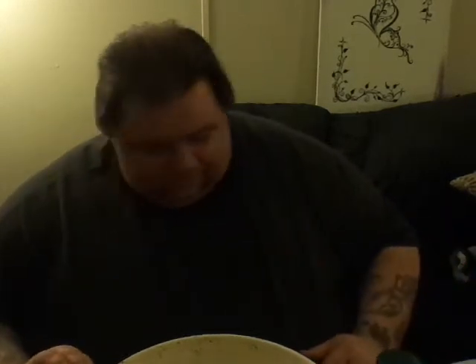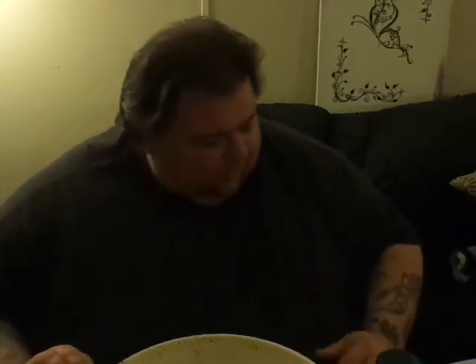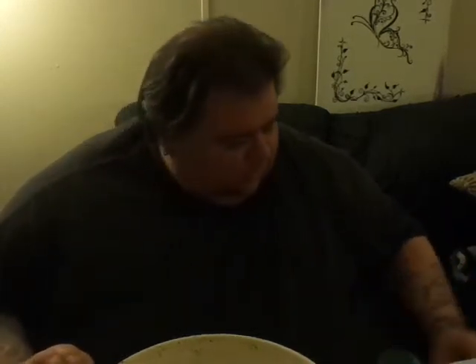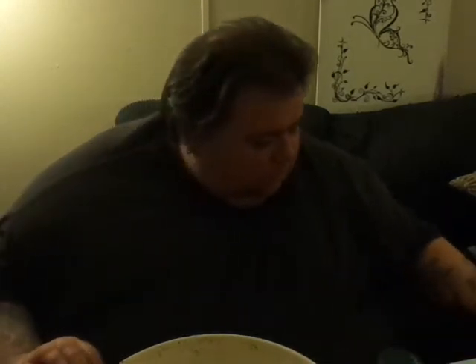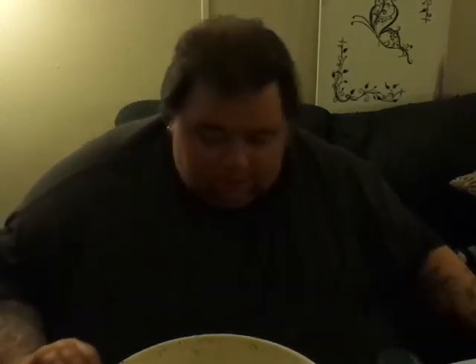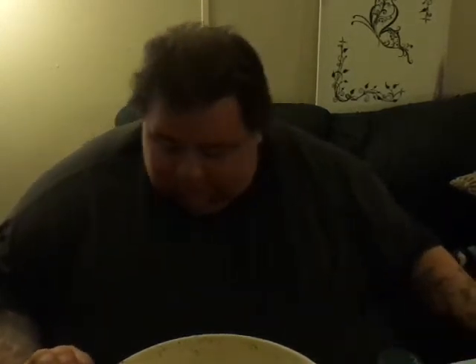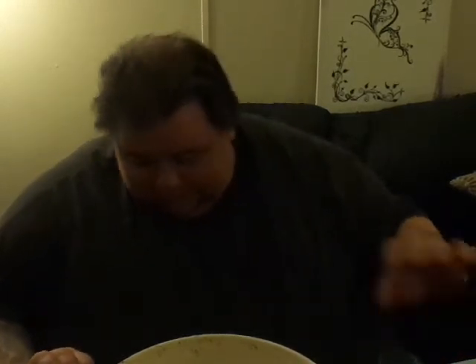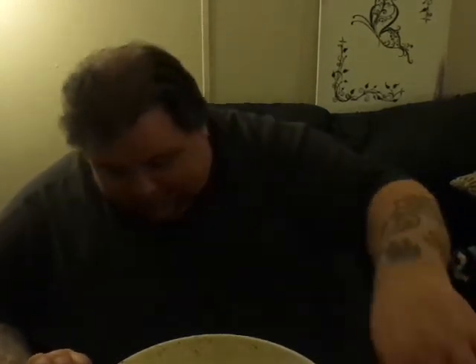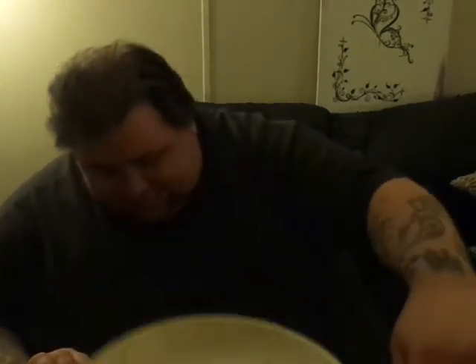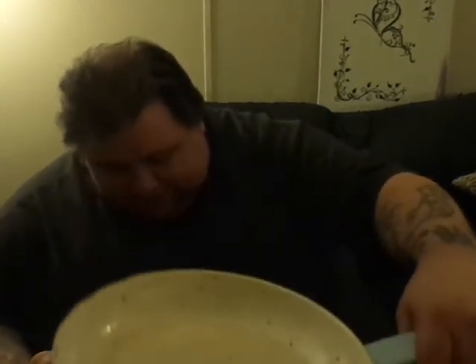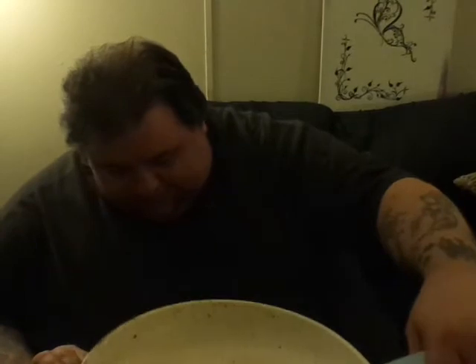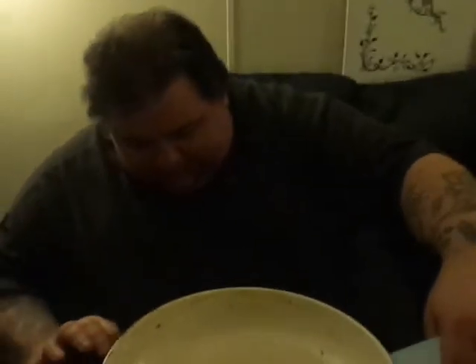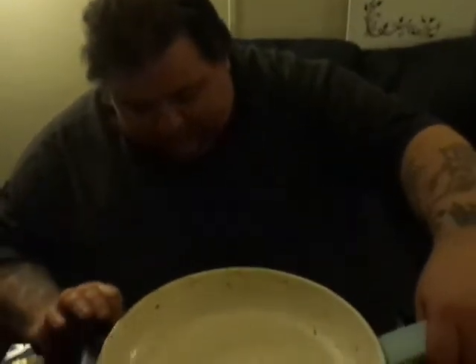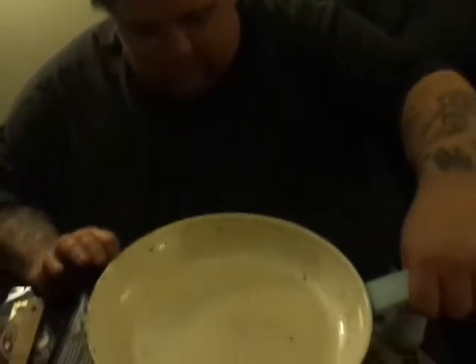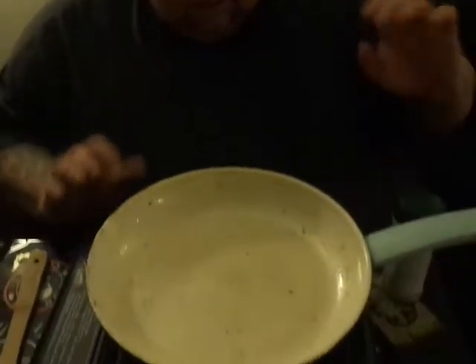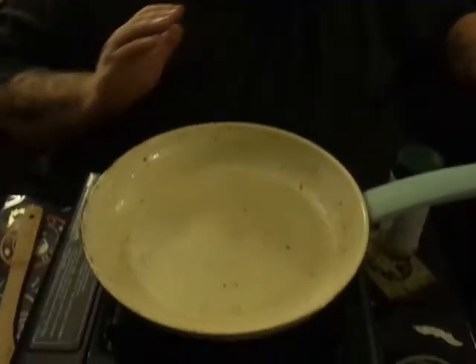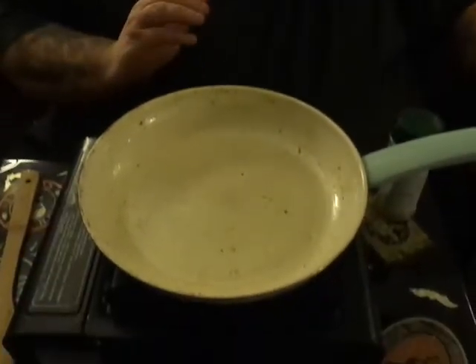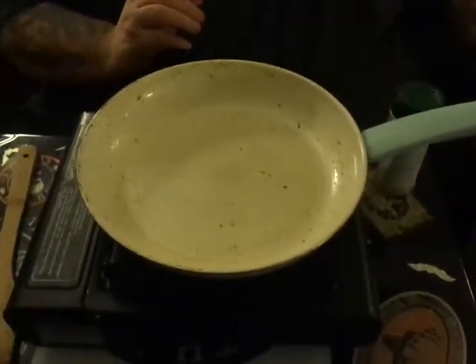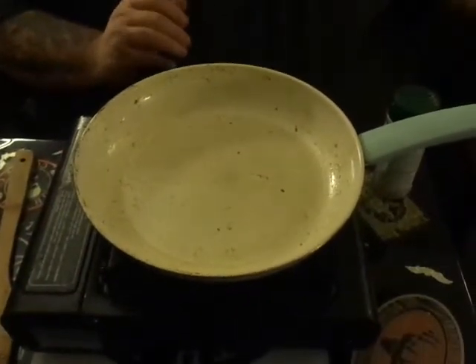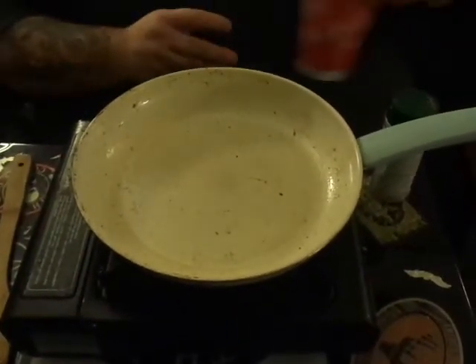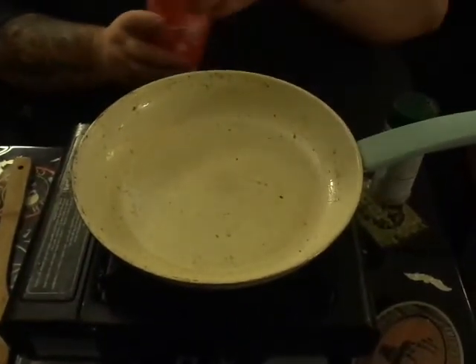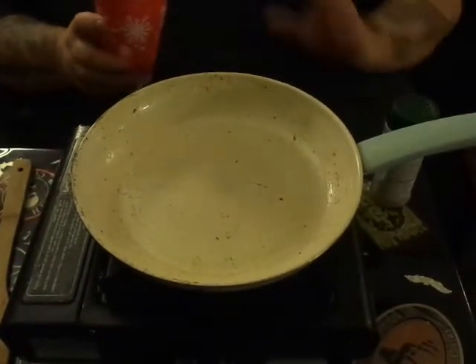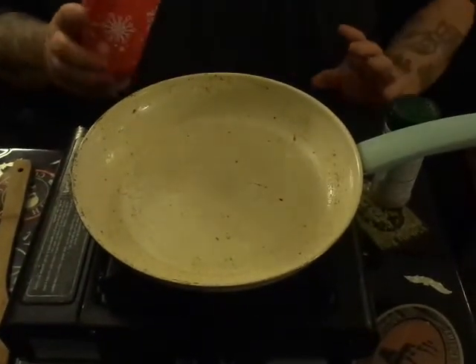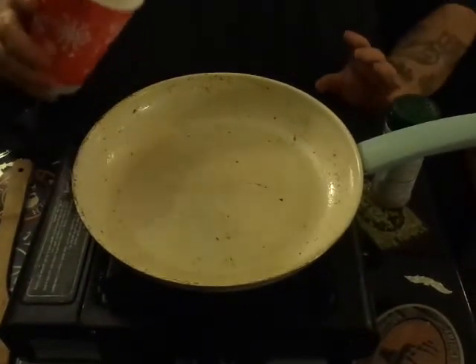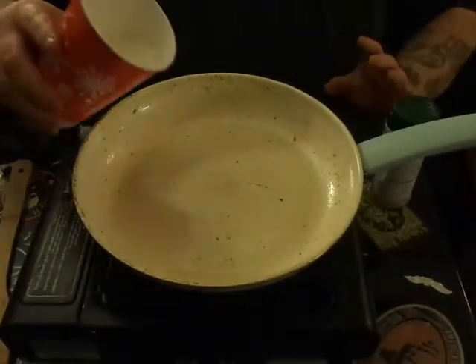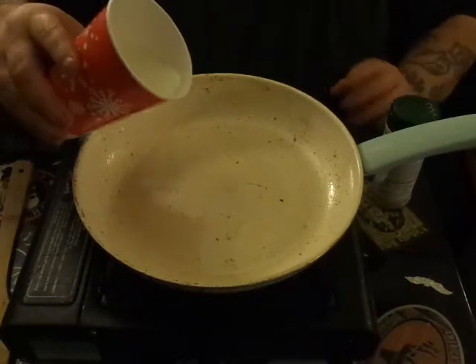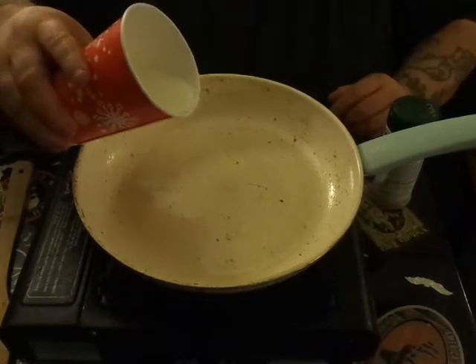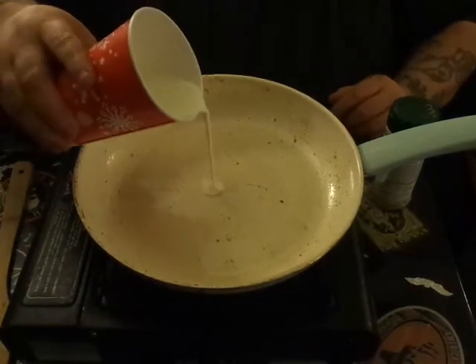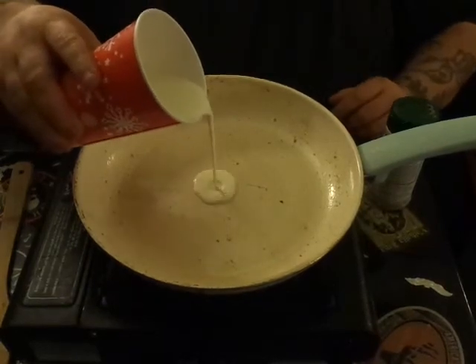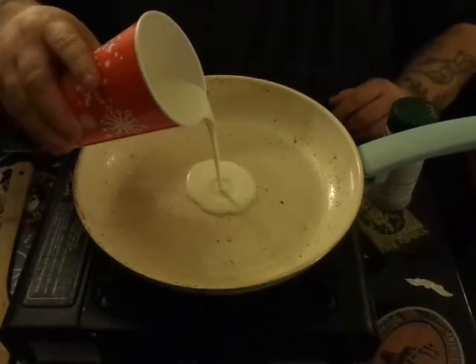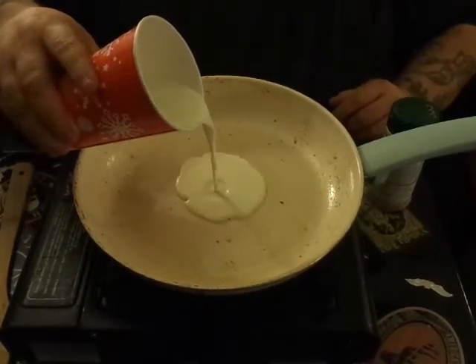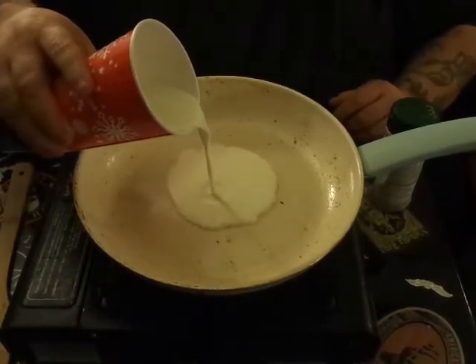We need to kick the heat back — we need it kind of low — because we're going to dump an entire cup of straight heavy cream right into the same skillet.